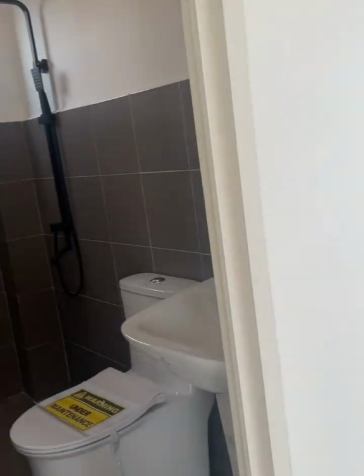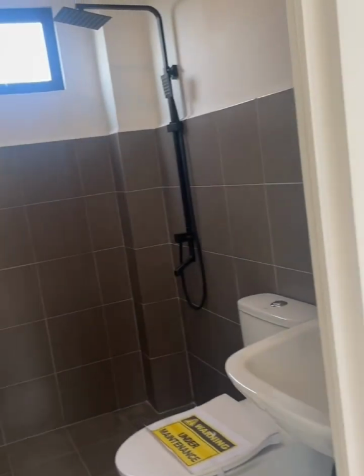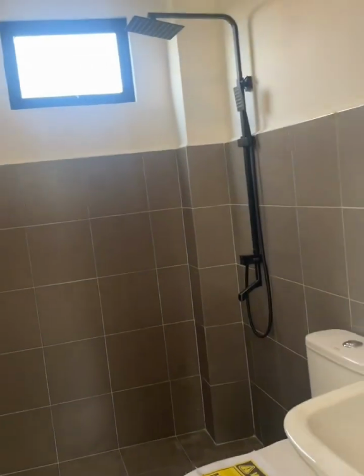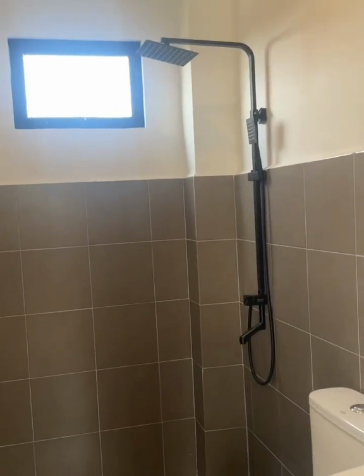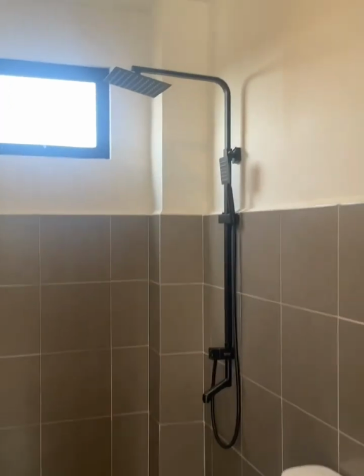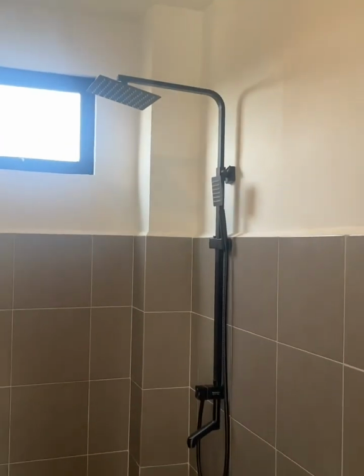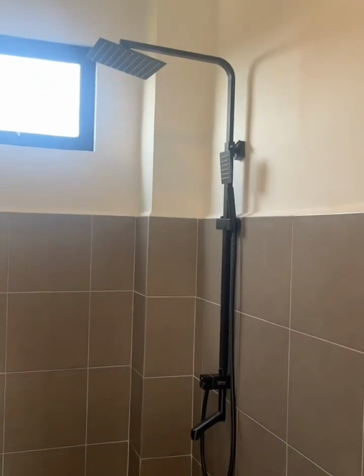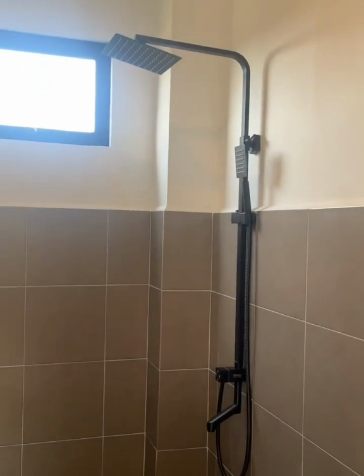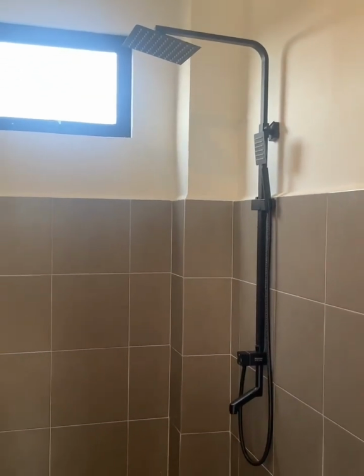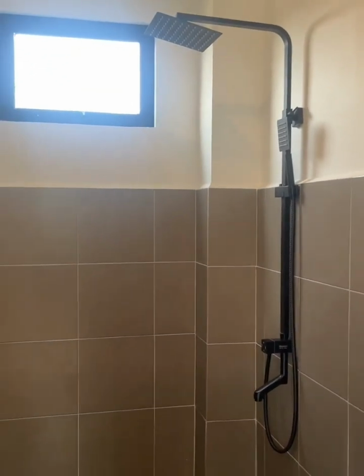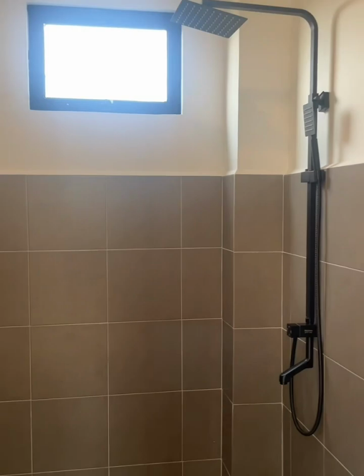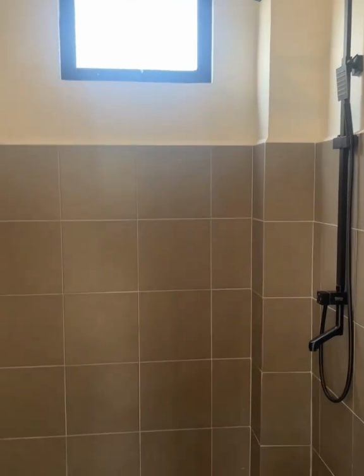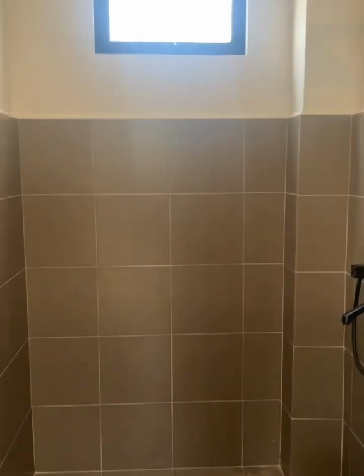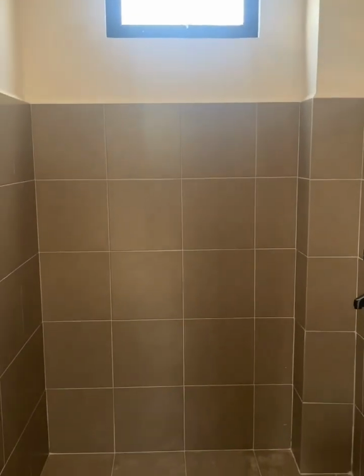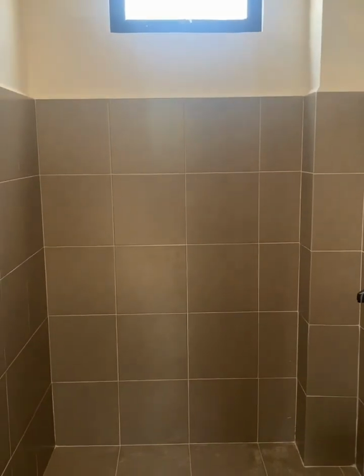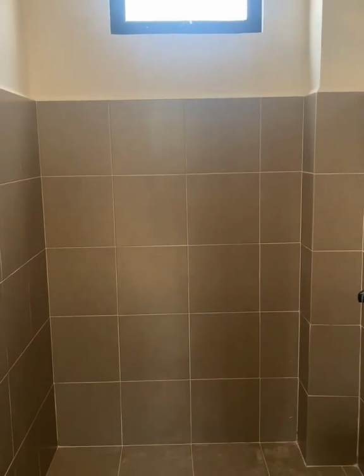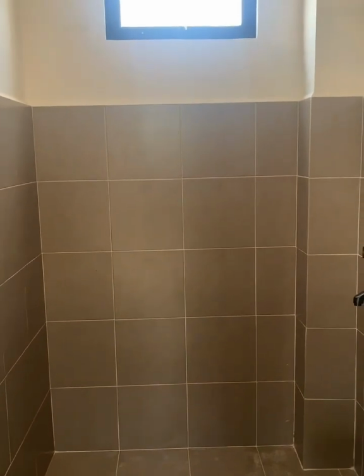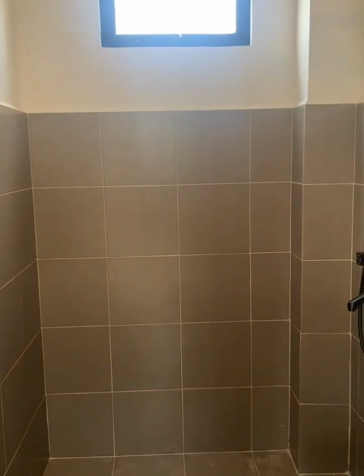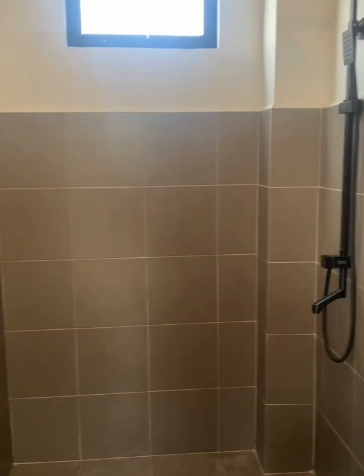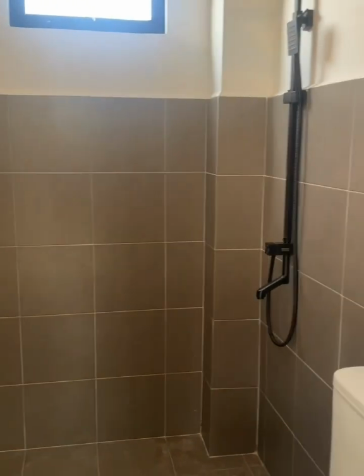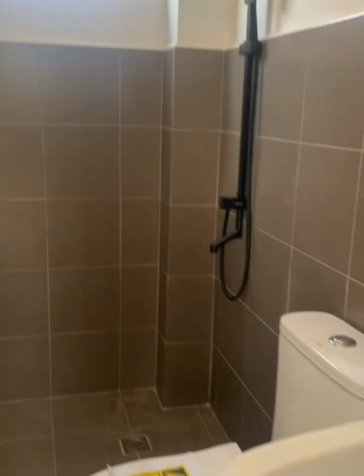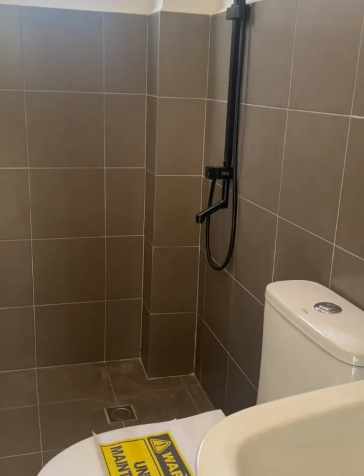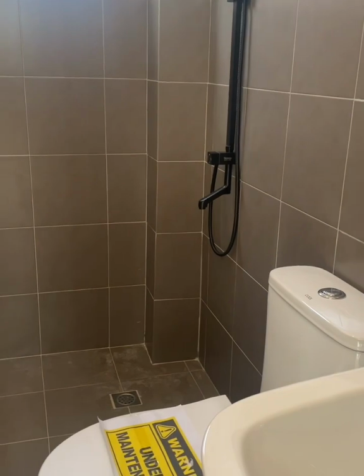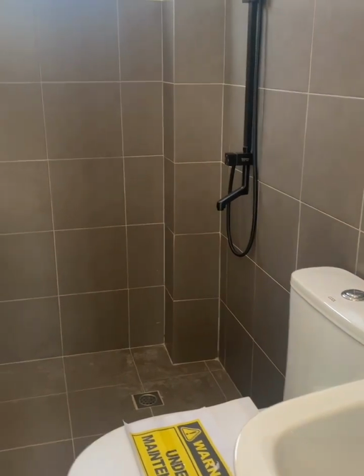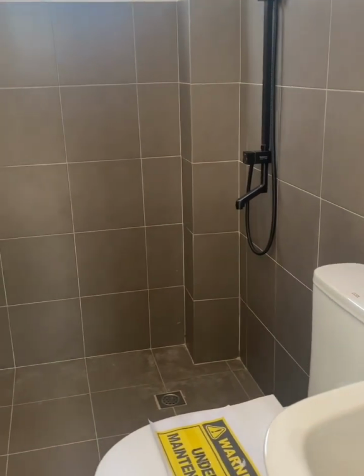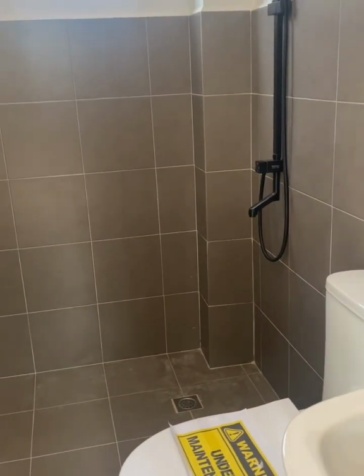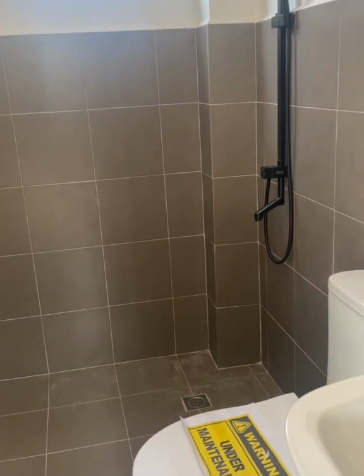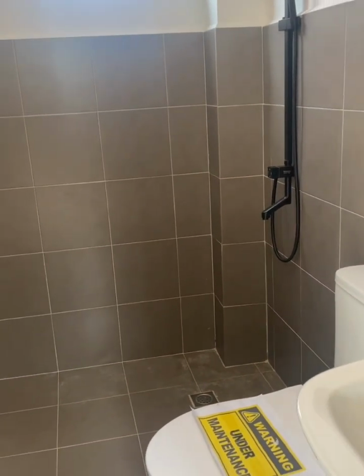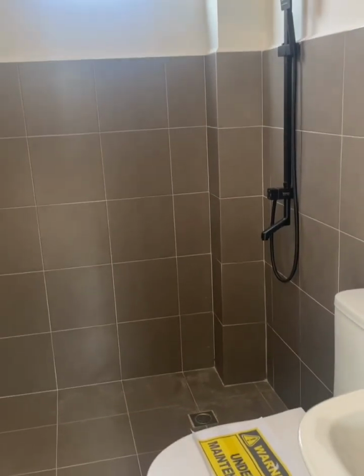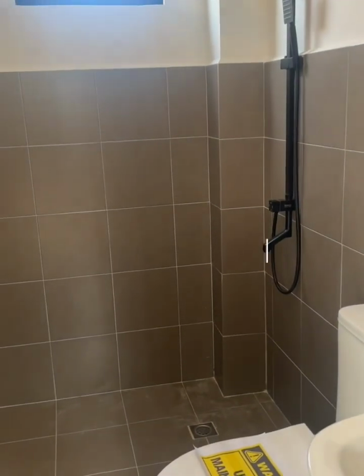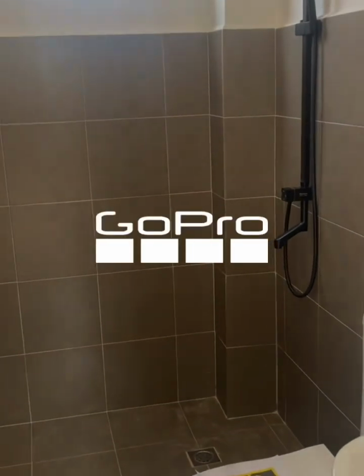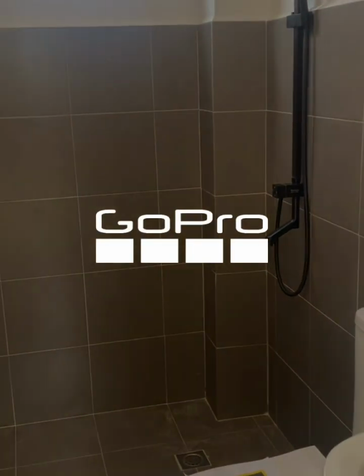This is slightly bigger than the parkland. The toilet is pretty big. Yeah, there's something that's big here.